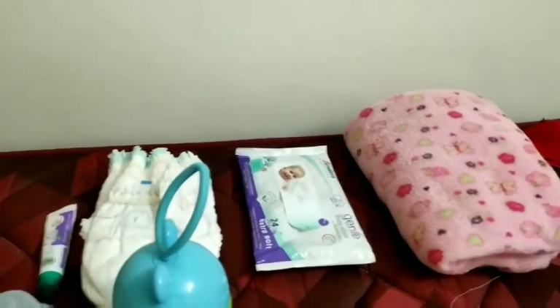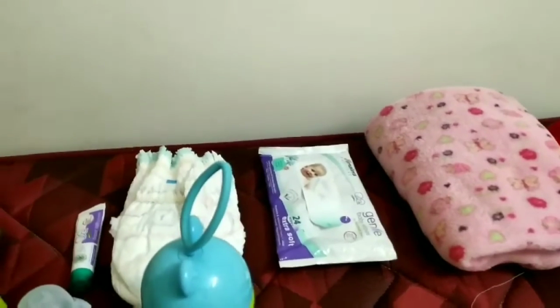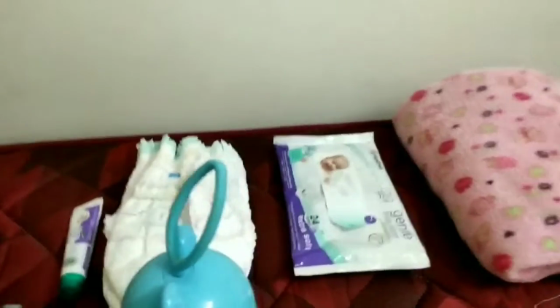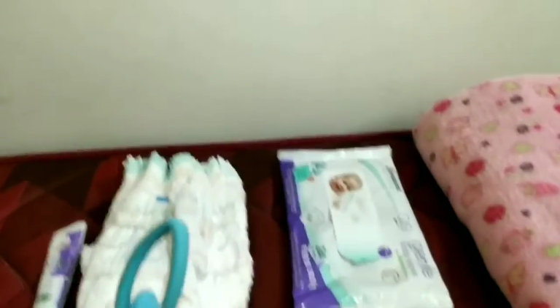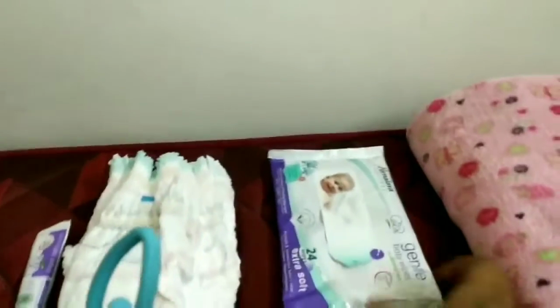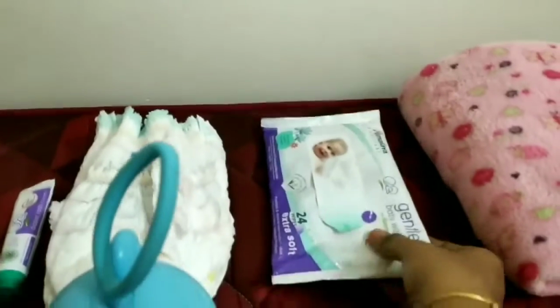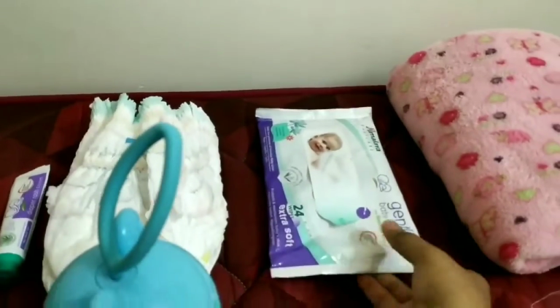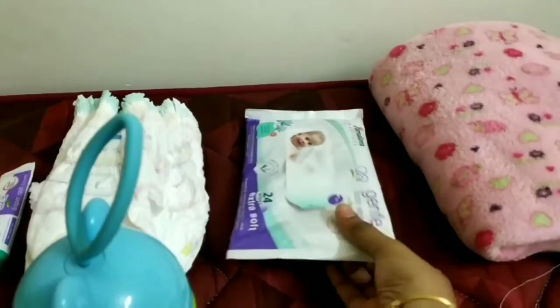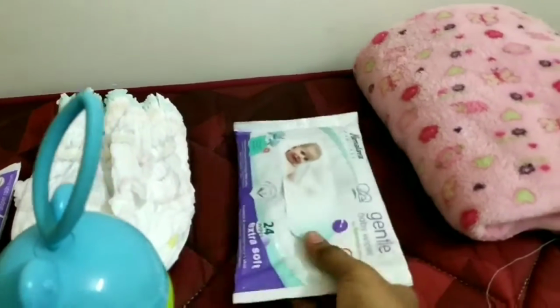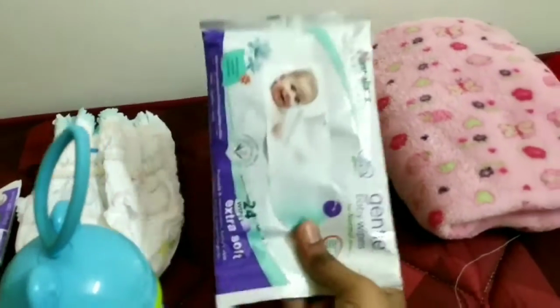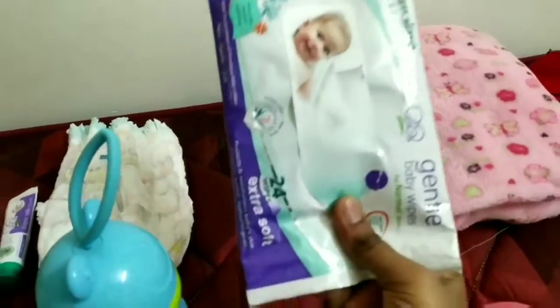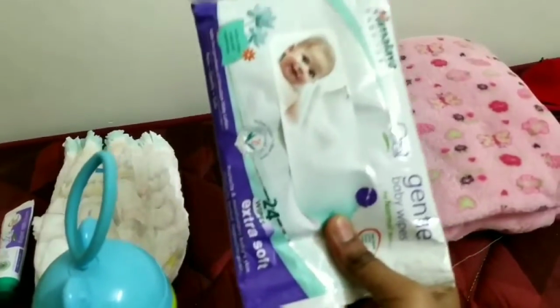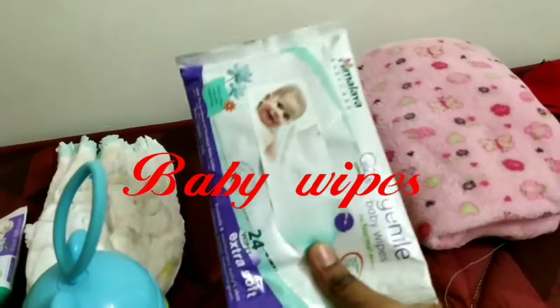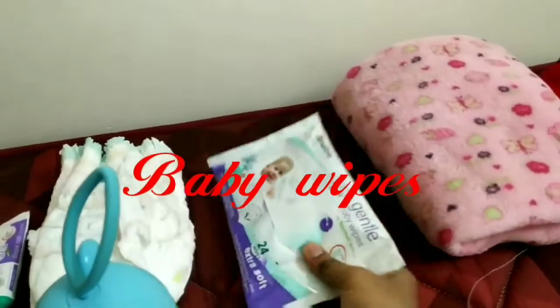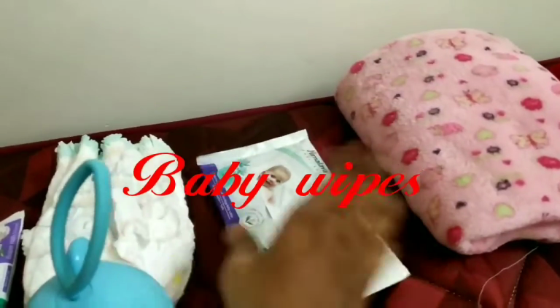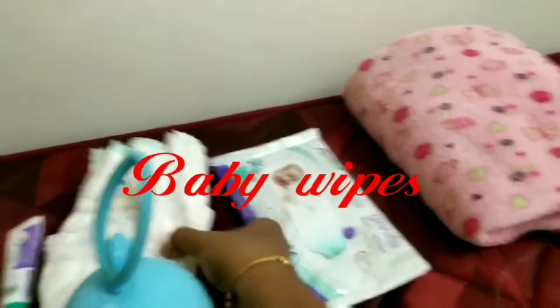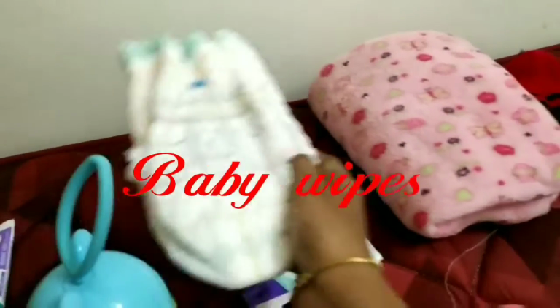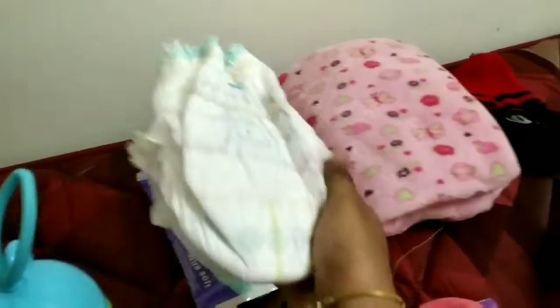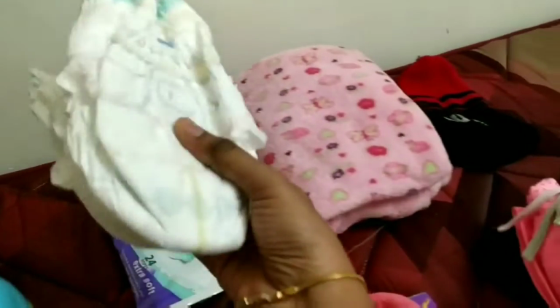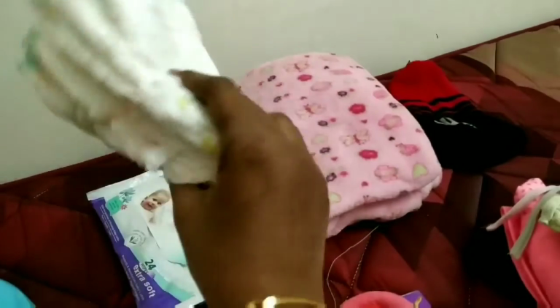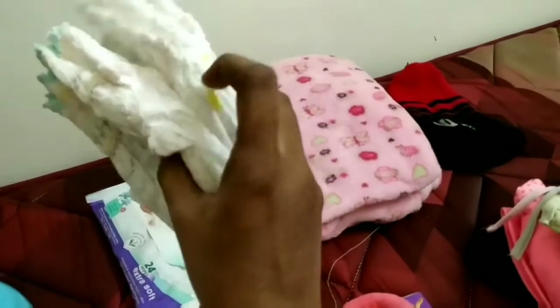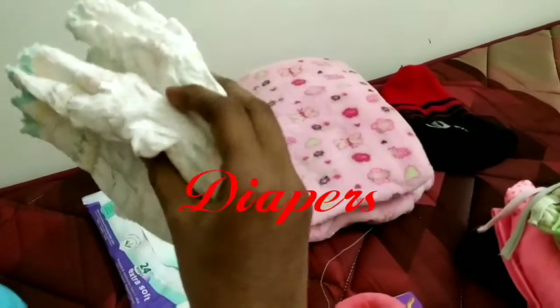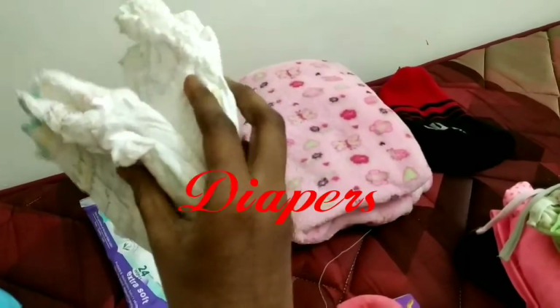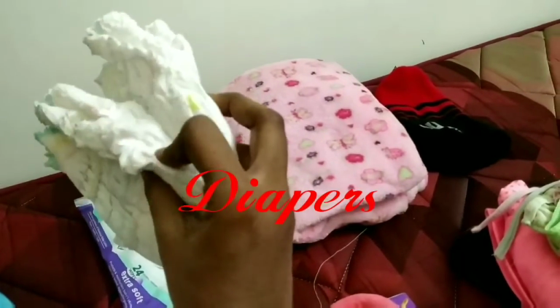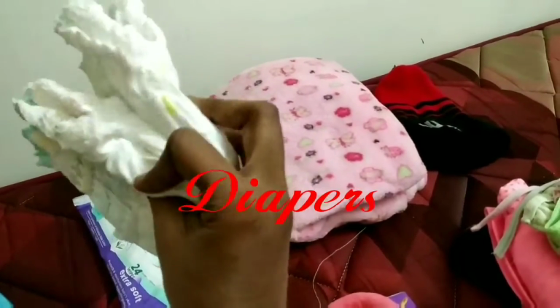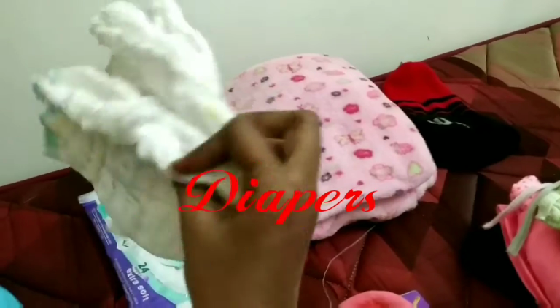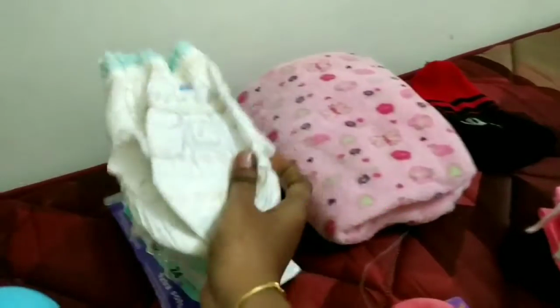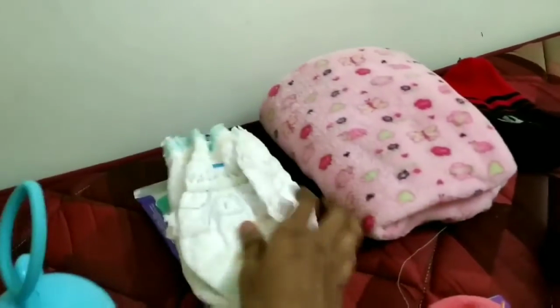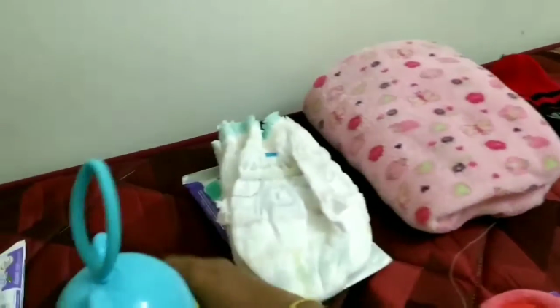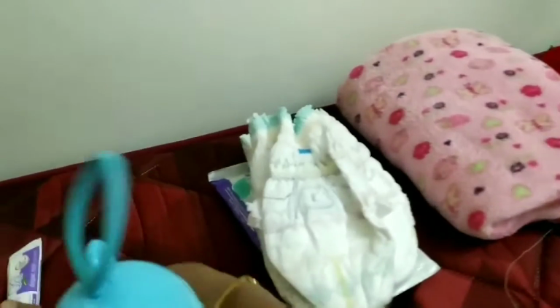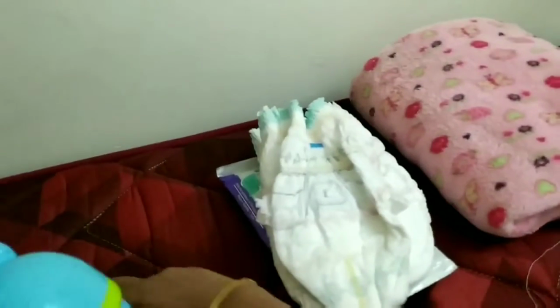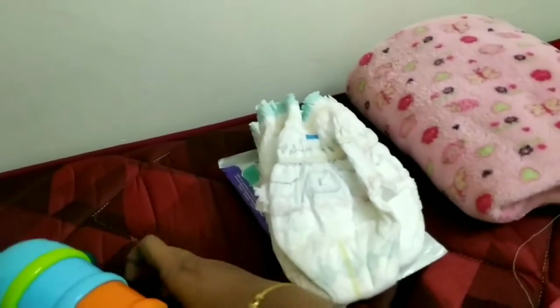In my bag there is a diaper essential section. There are baby wipes — I am using the Himalaya baby wipes. Then diapers — there are two to three diapers. I use the Pampers Premium Care diapers.